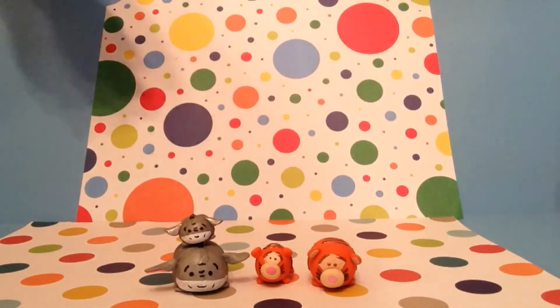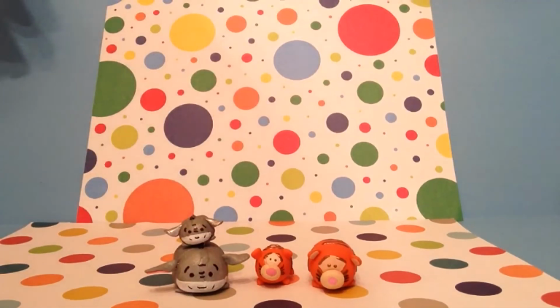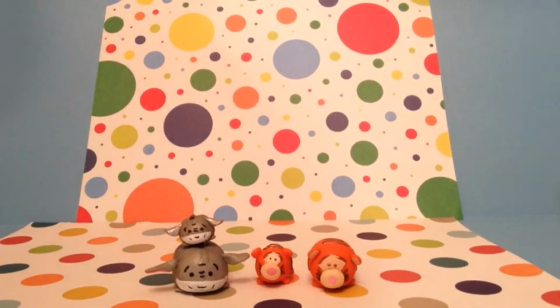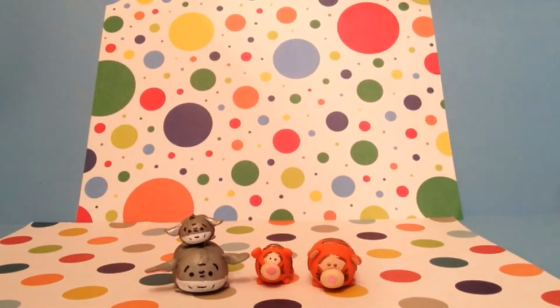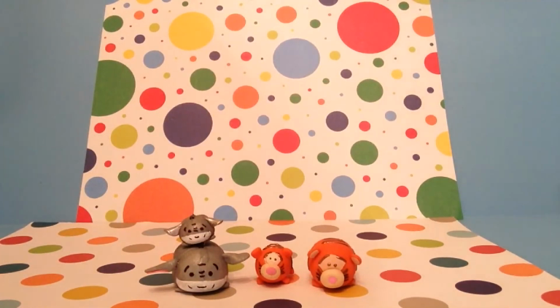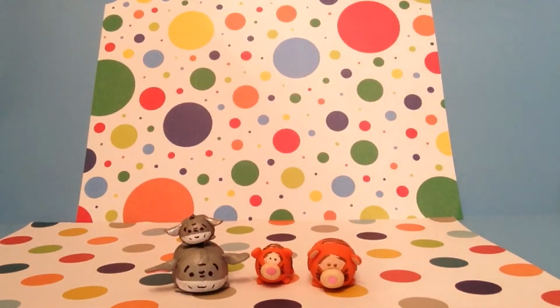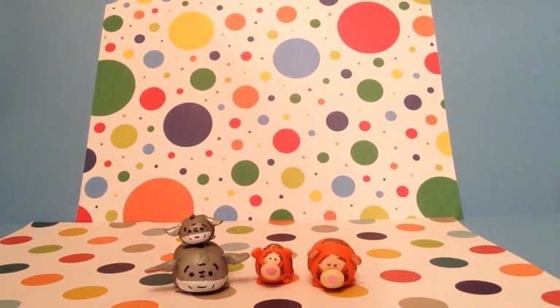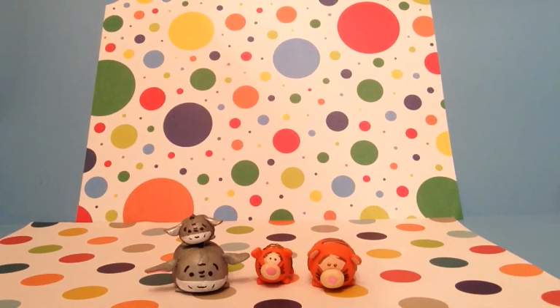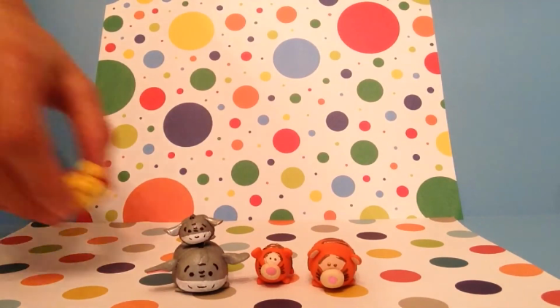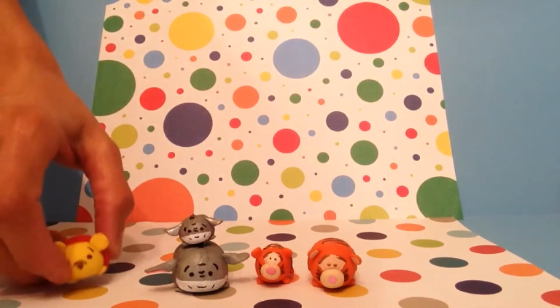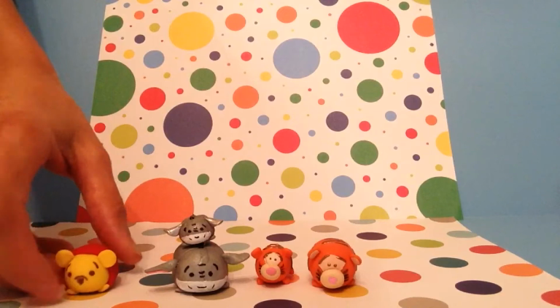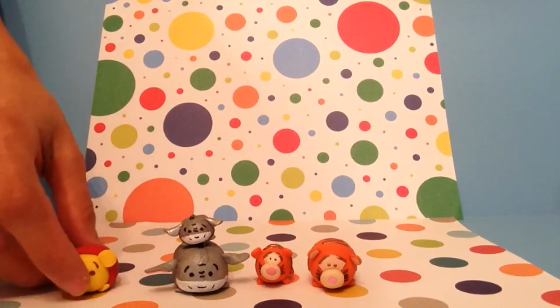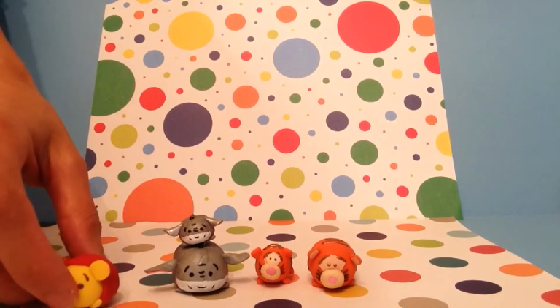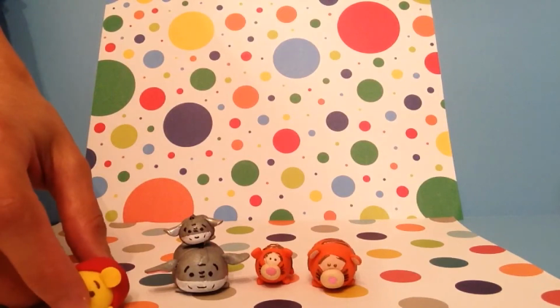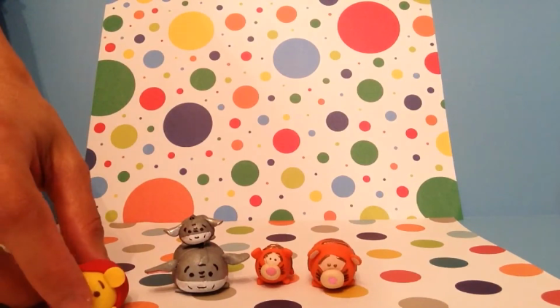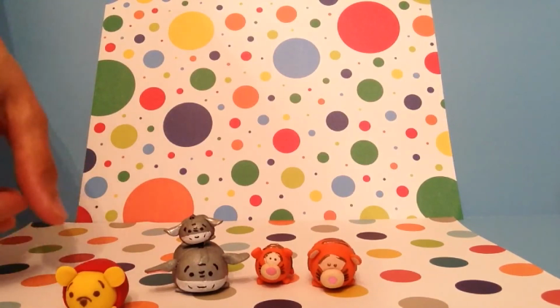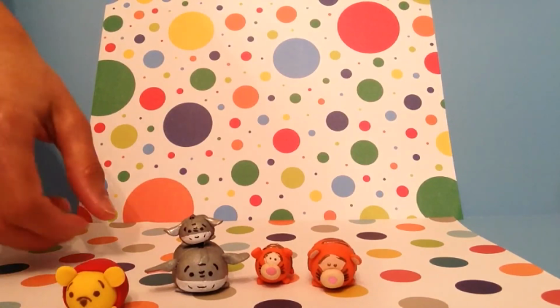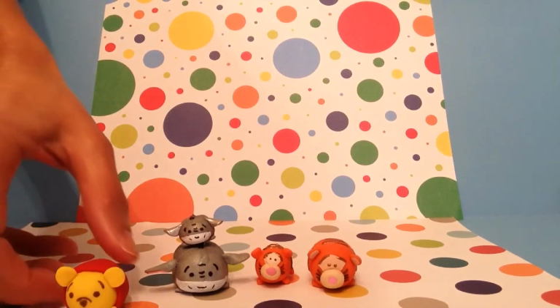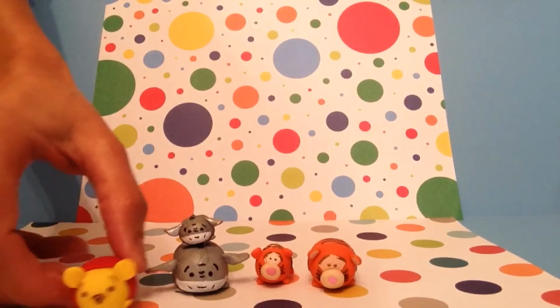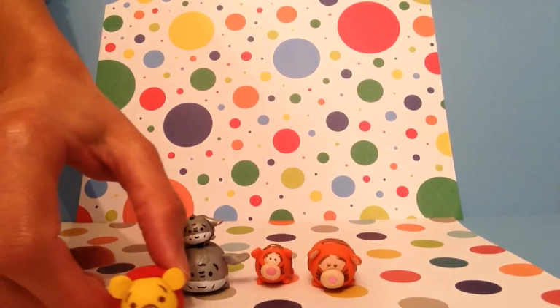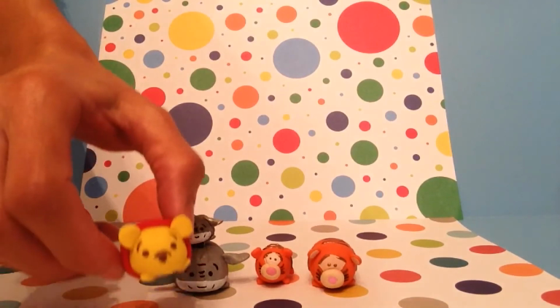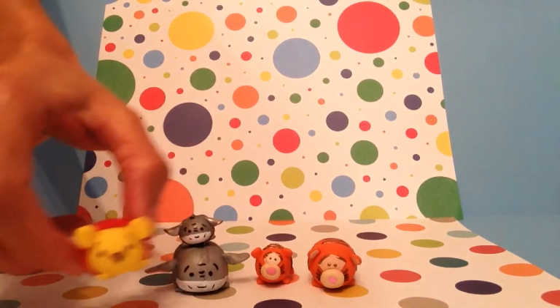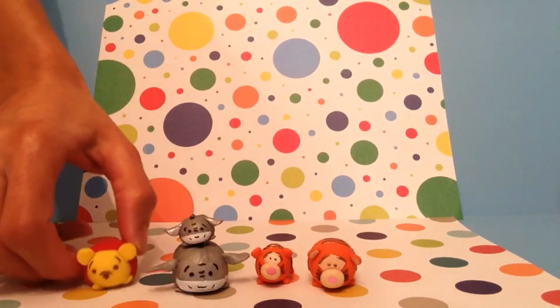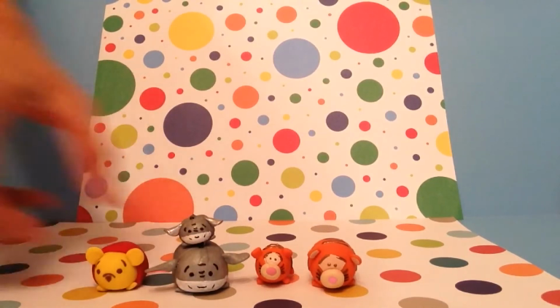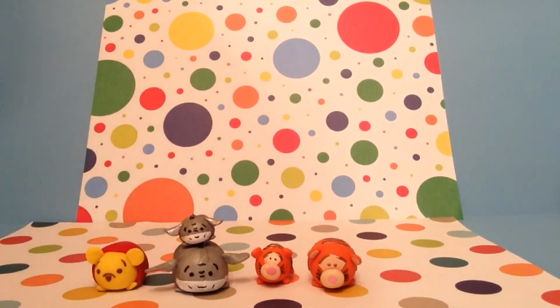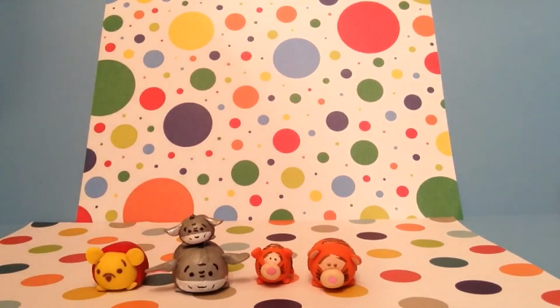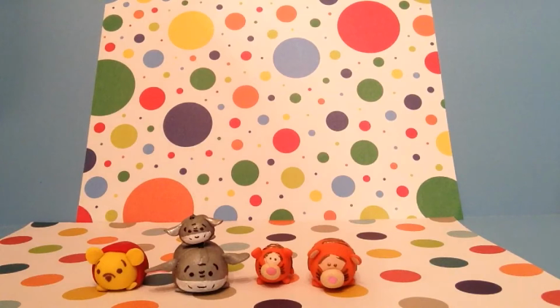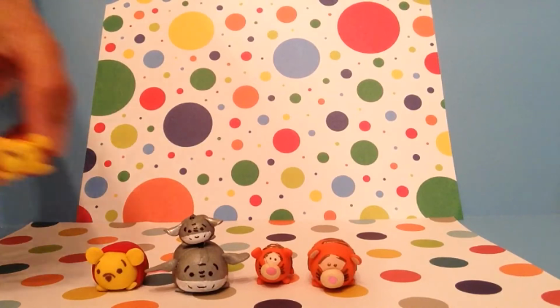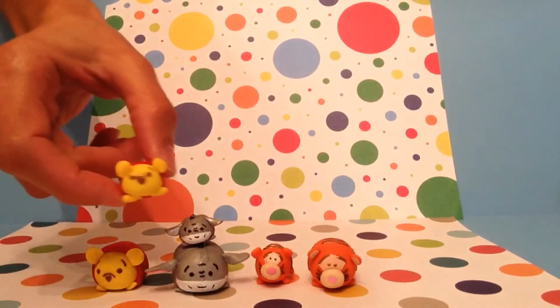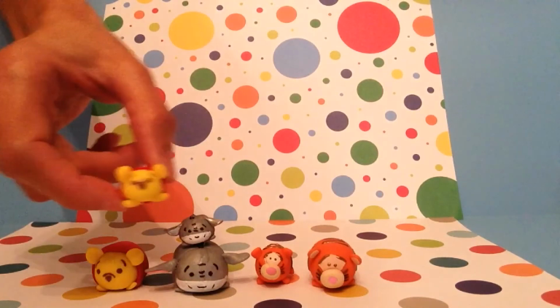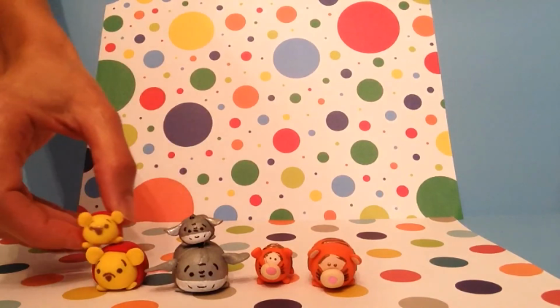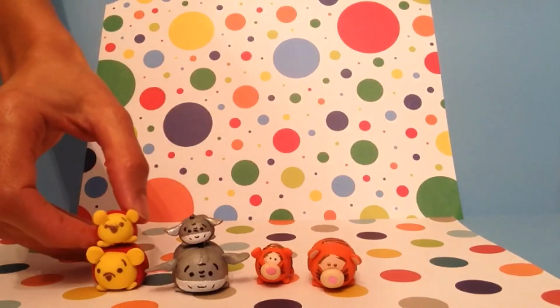The next one I made was Winnie the Pooh, and I don't have an actual Tsum Tsum for Winnie the Pooh, but I also made two Poohs. Here's one of them, and here's the tiny little miniature Pooh.